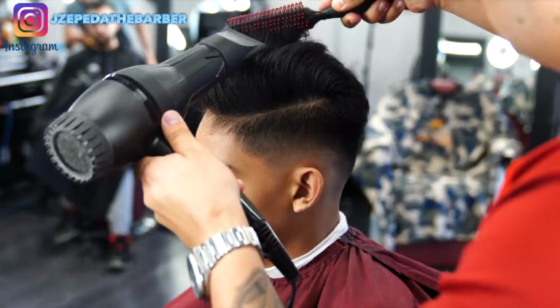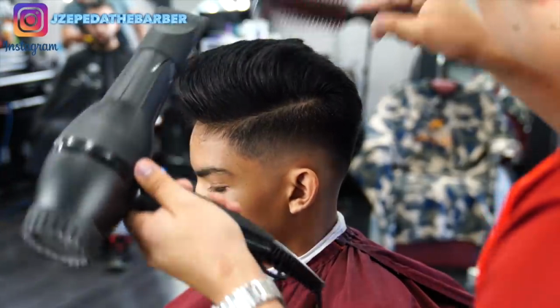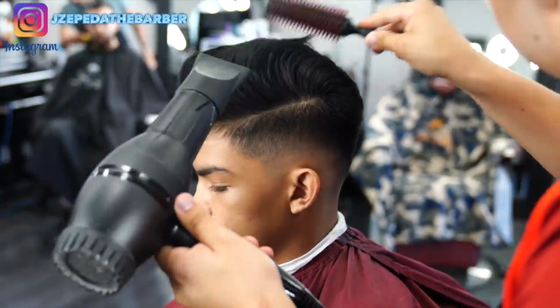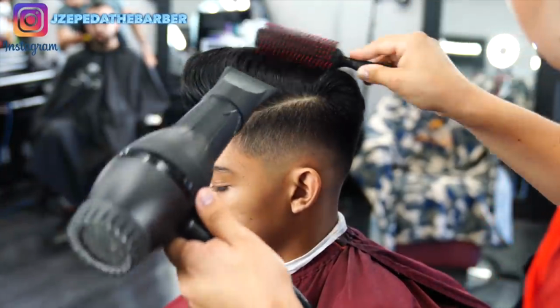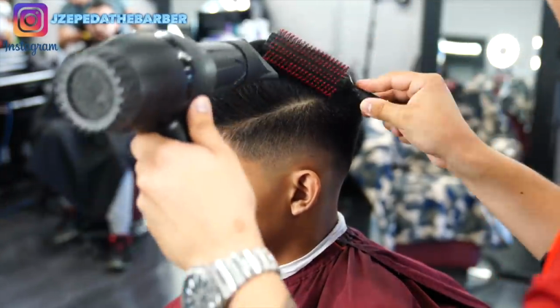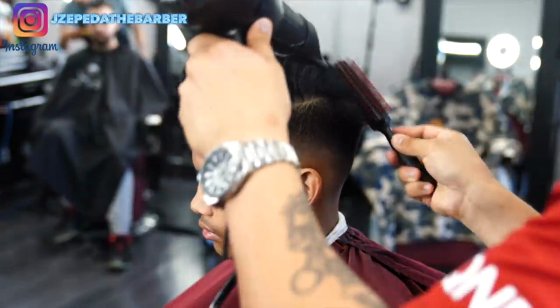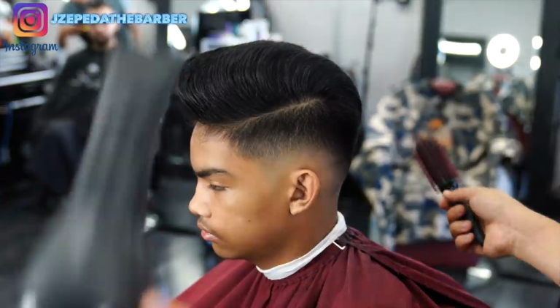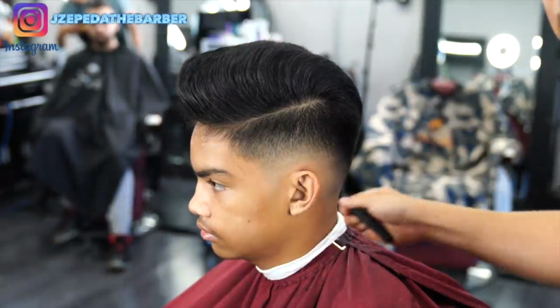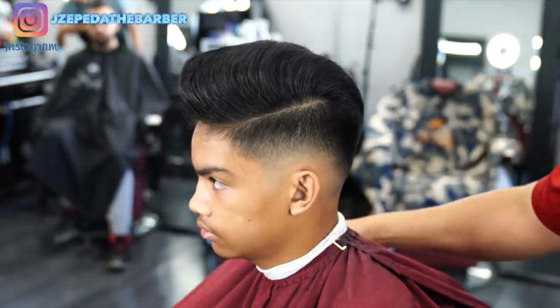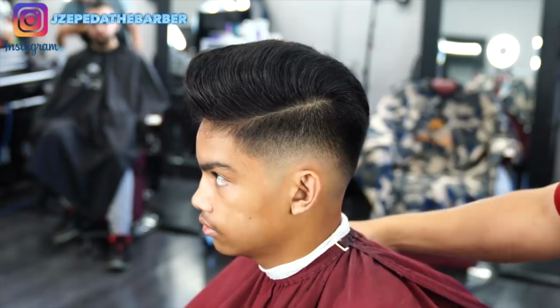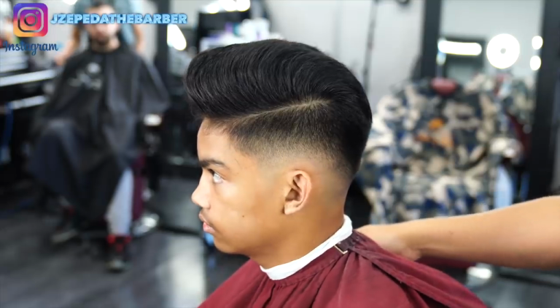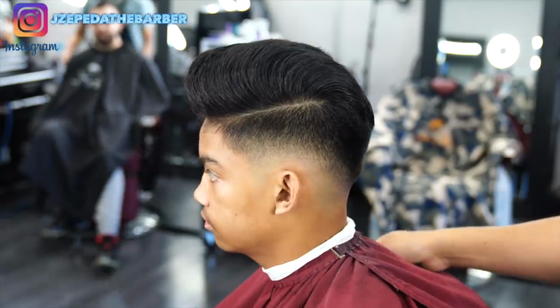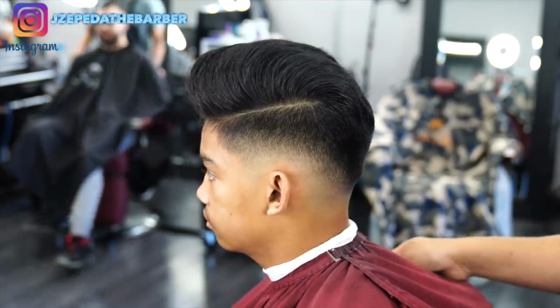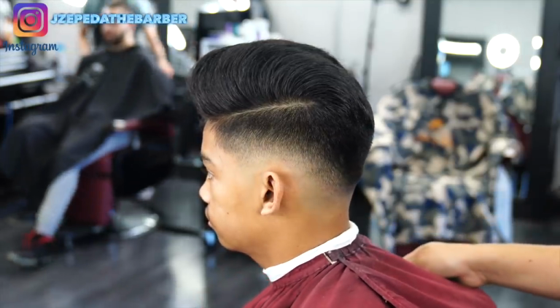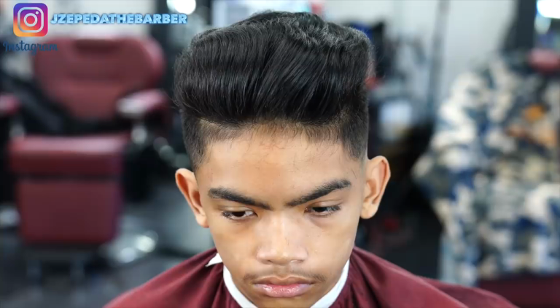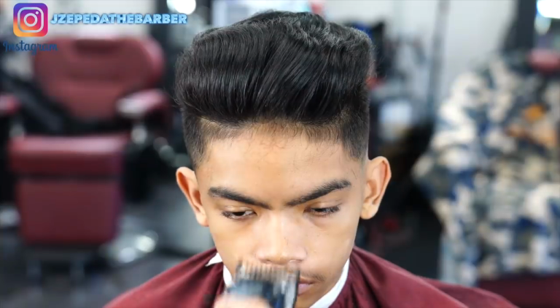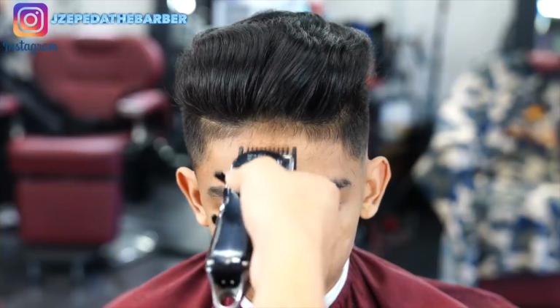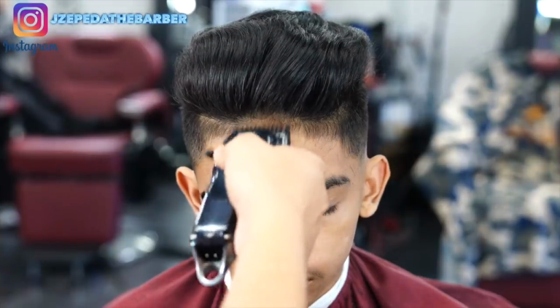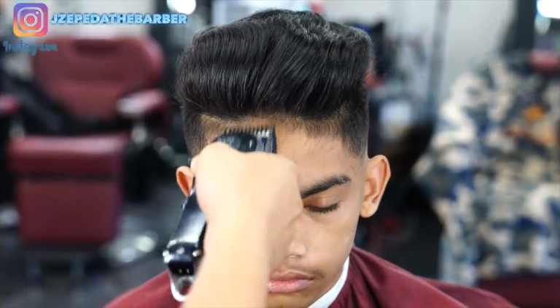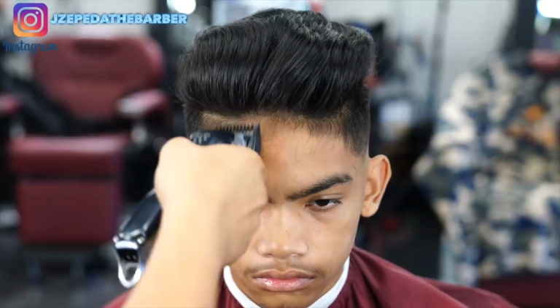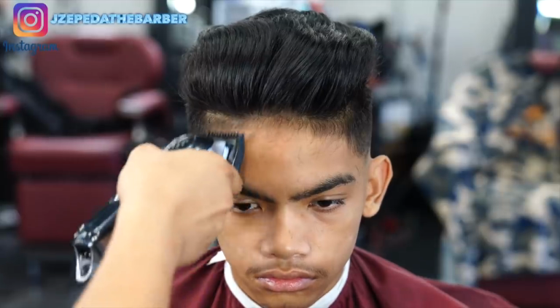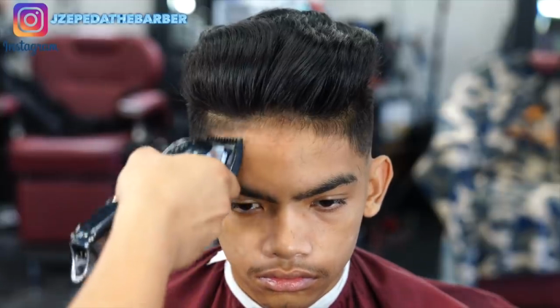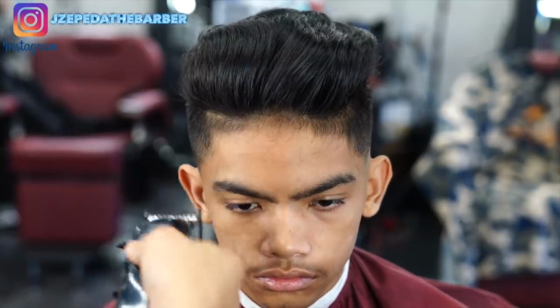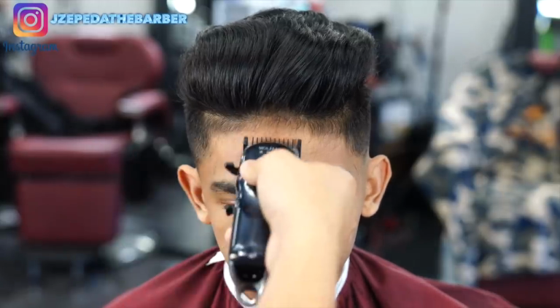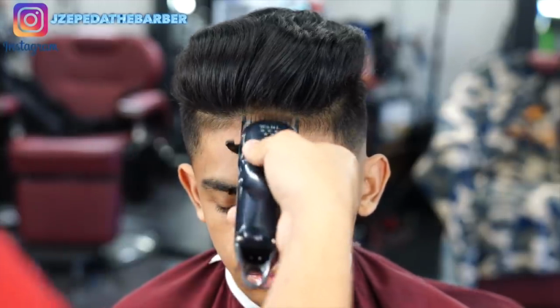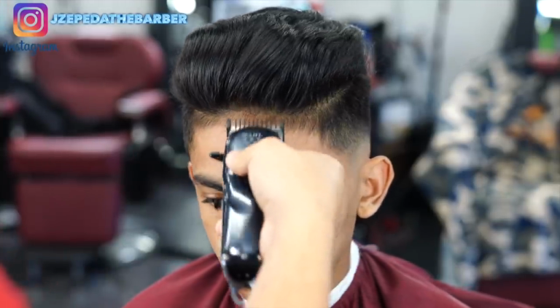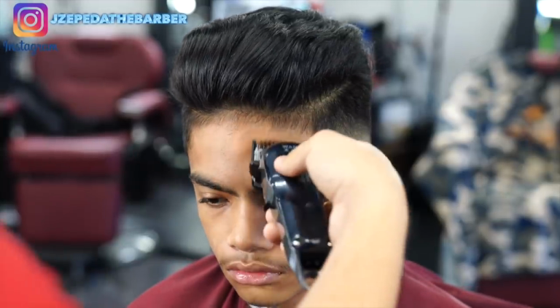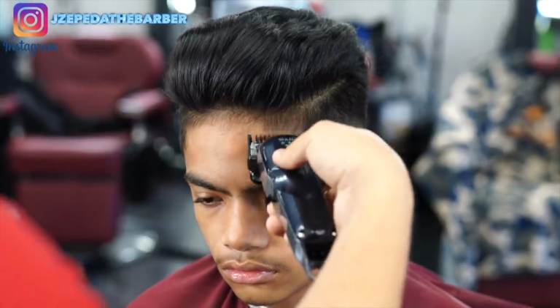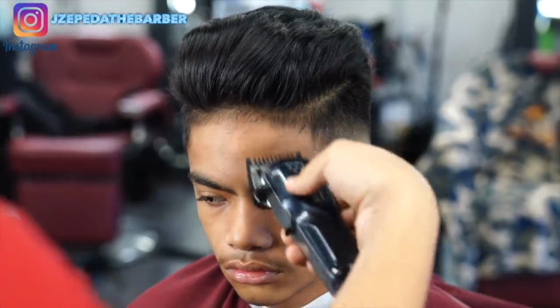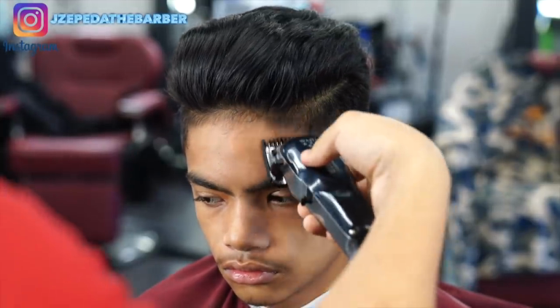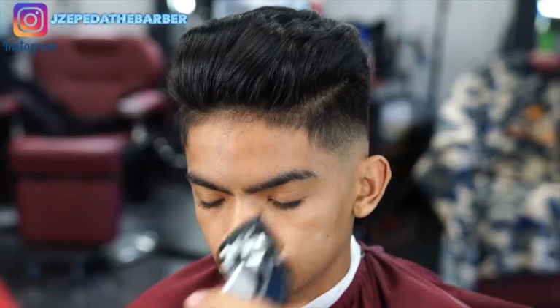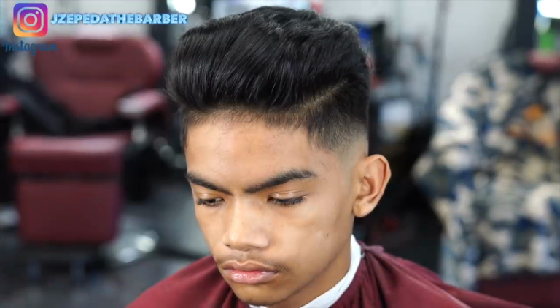As you guys can see the haircut is pretty much coming all together and now the next step is to go ahead and line him up. To go ahead and line him up I always like to trim down the baby hairs that he has in the front, just to make it easier for me when I go in with the liners.